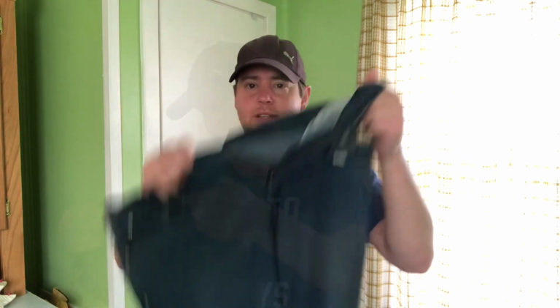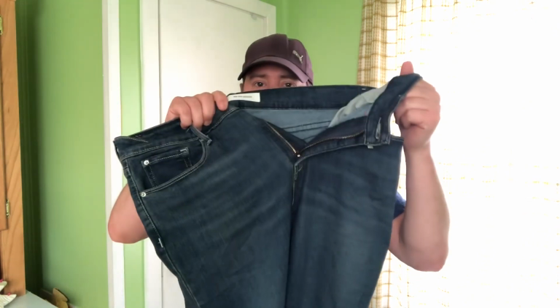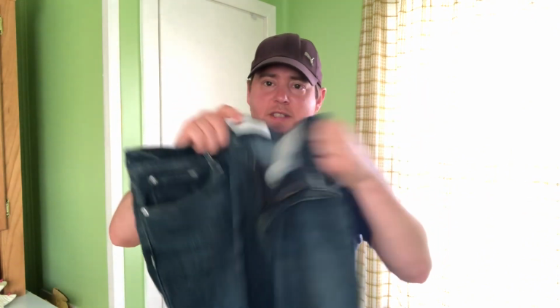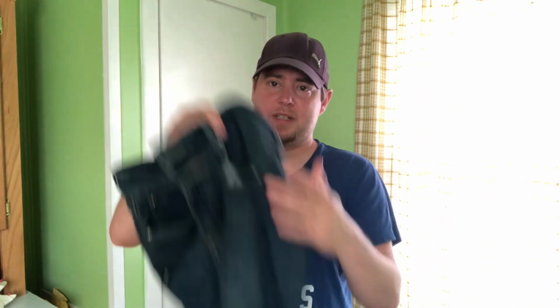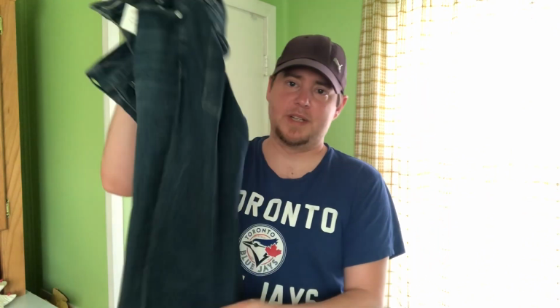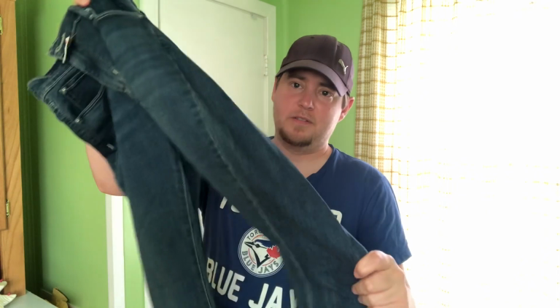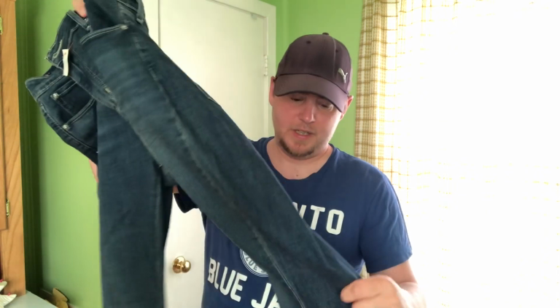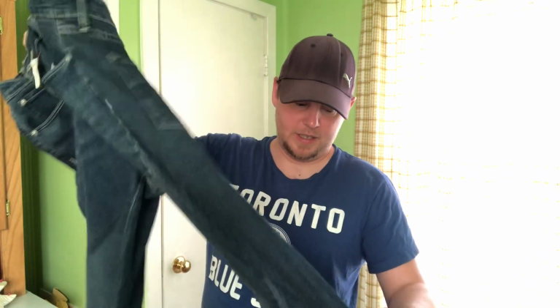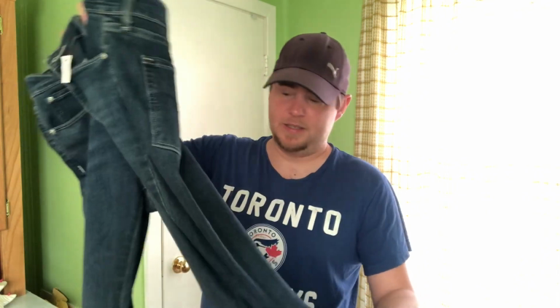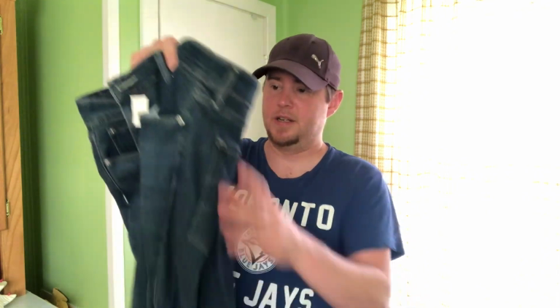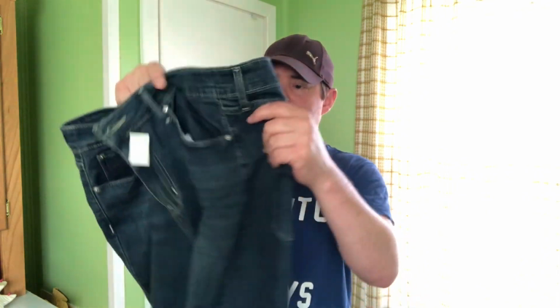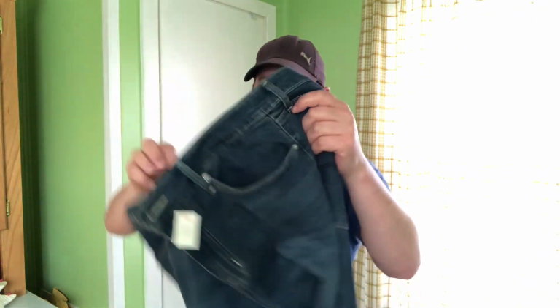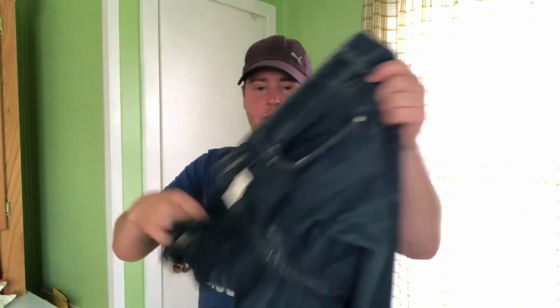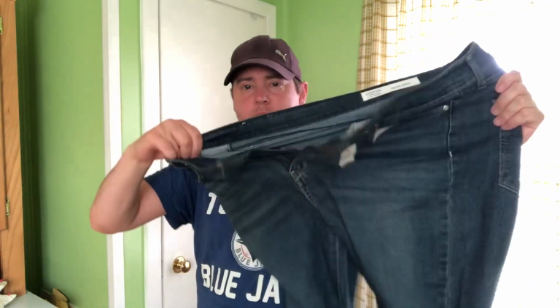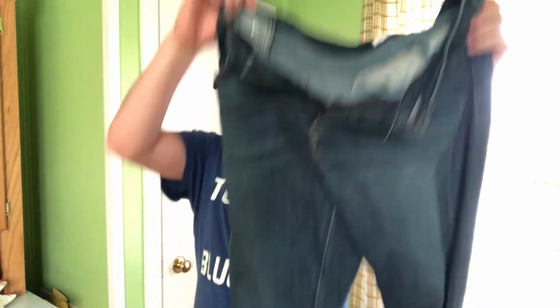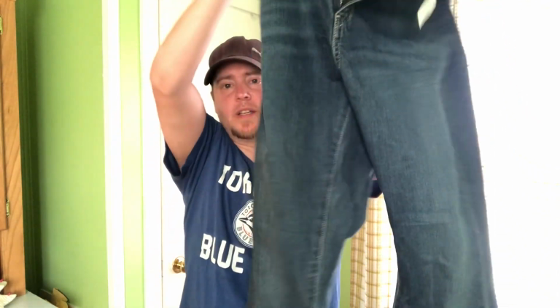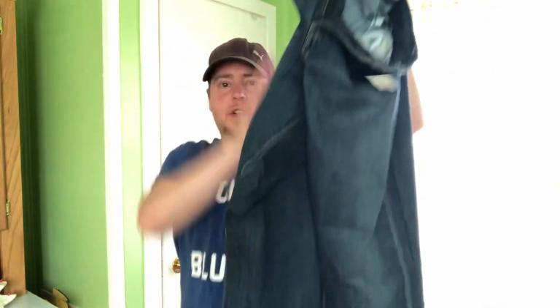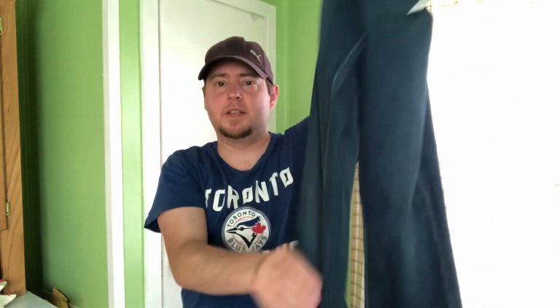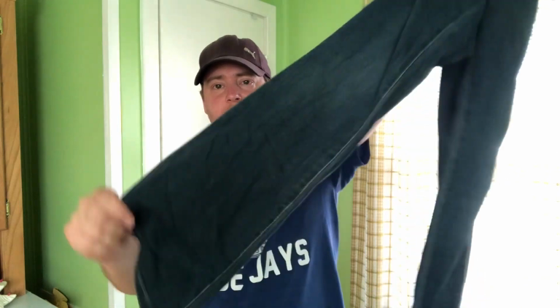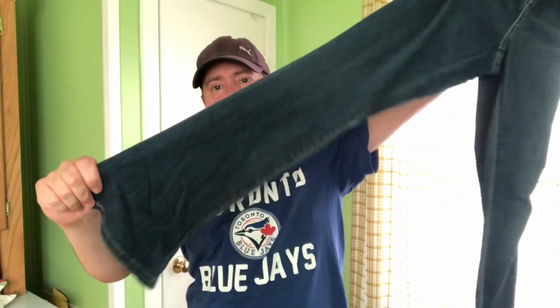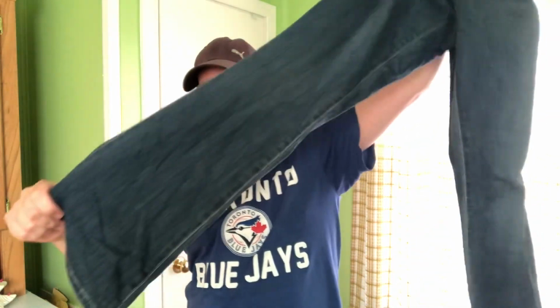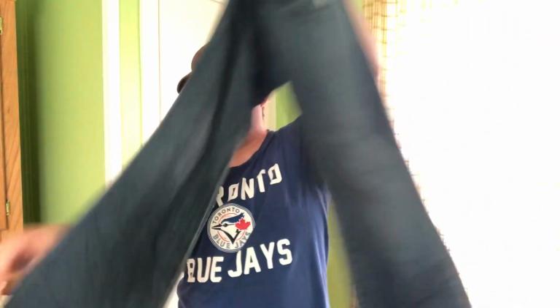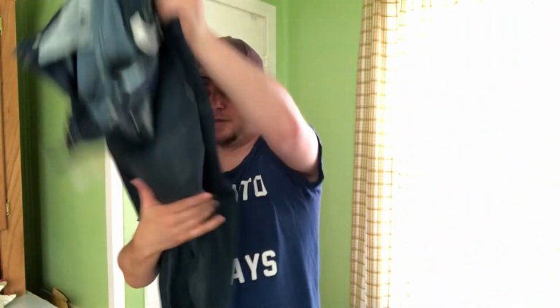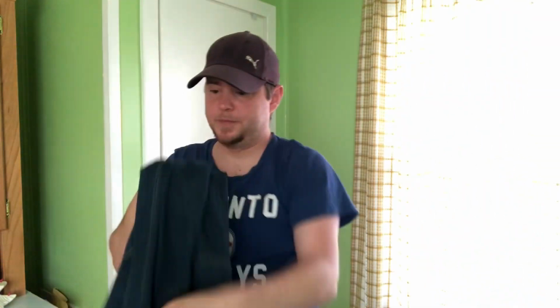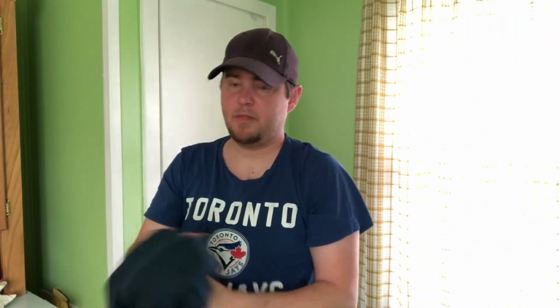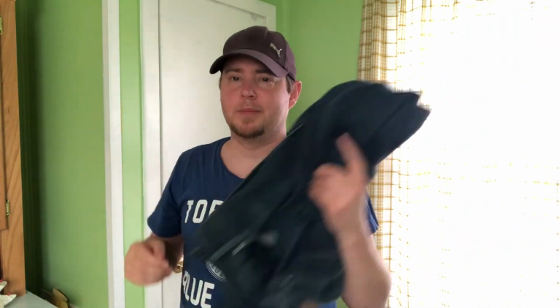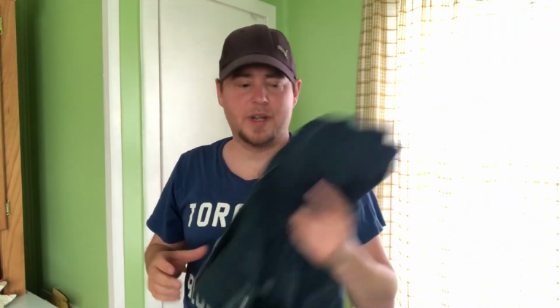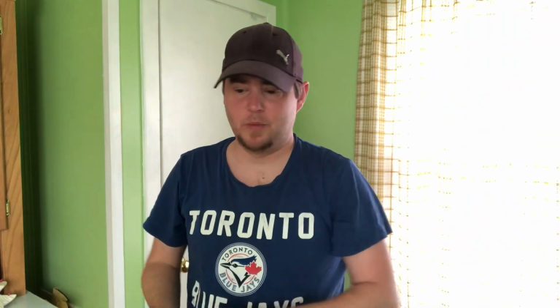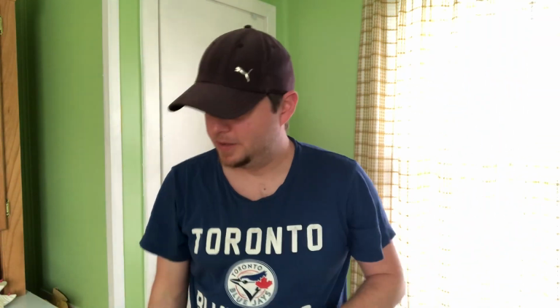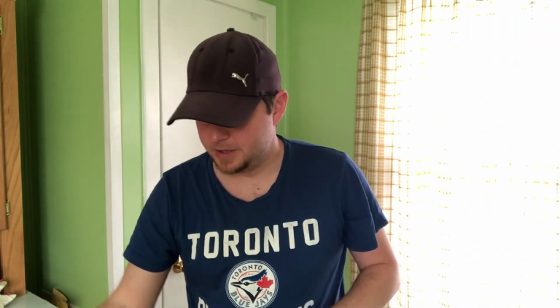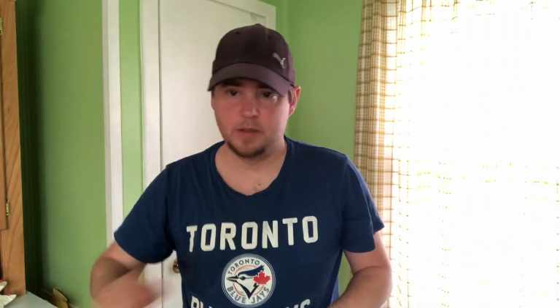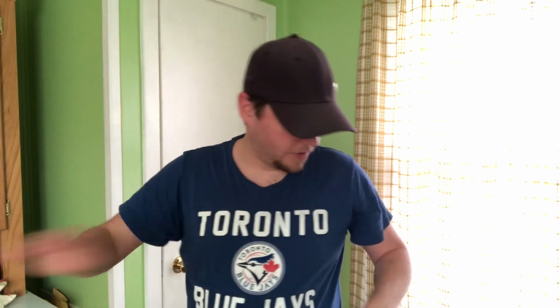These are actually a pair of Levi's I picked up for myself — a size 32/30 boot cut, nice stretchy Levi's, very comfortable. So ignore that — those aren't part of the haul.